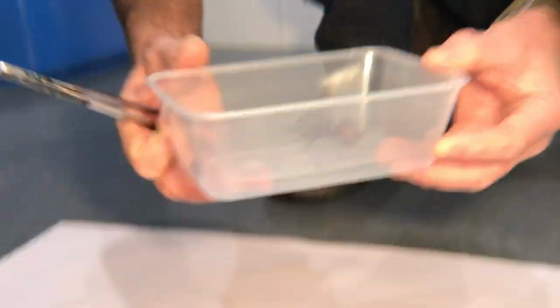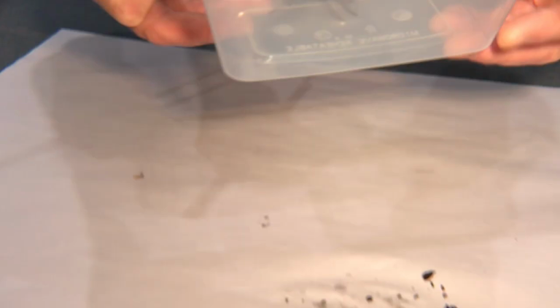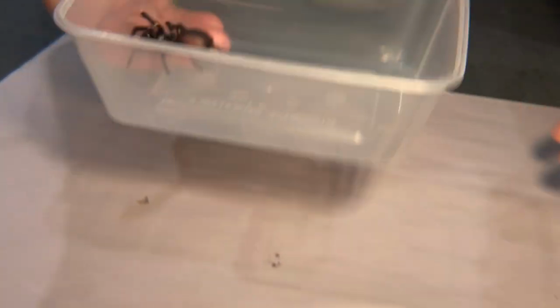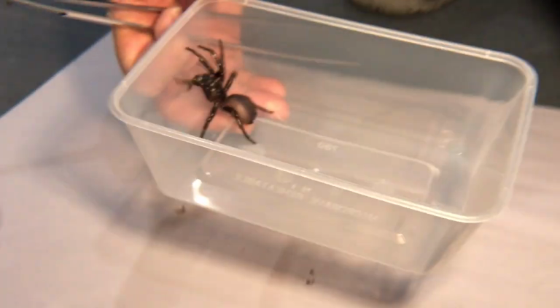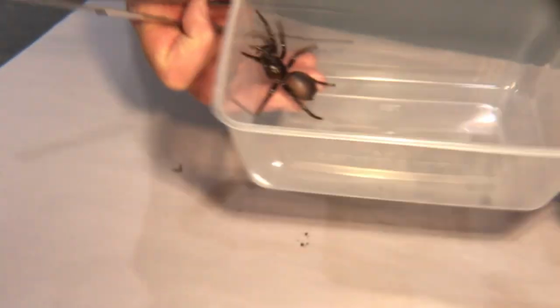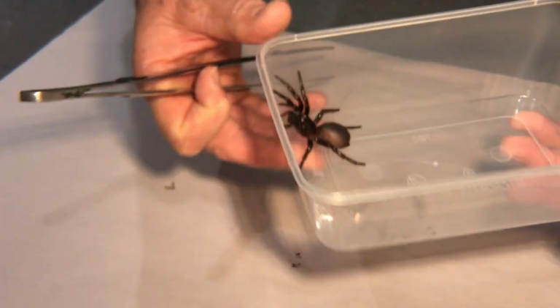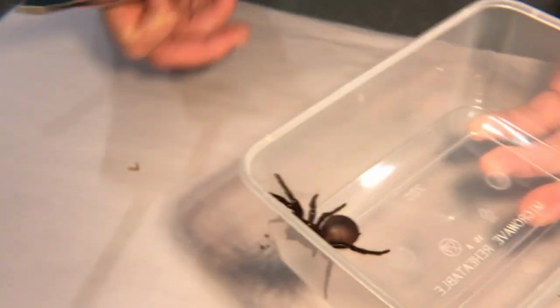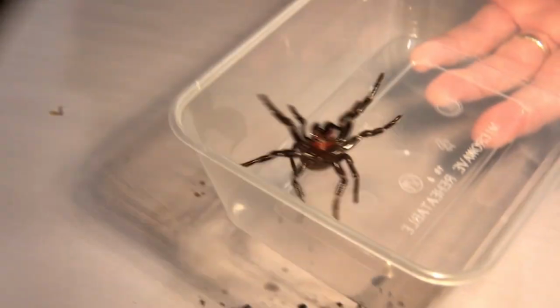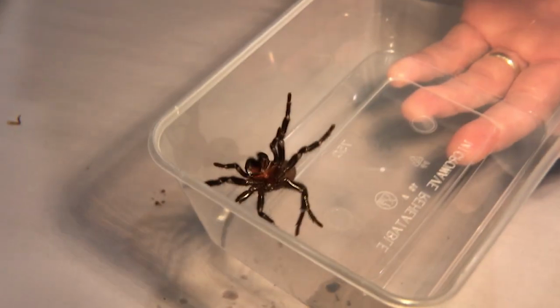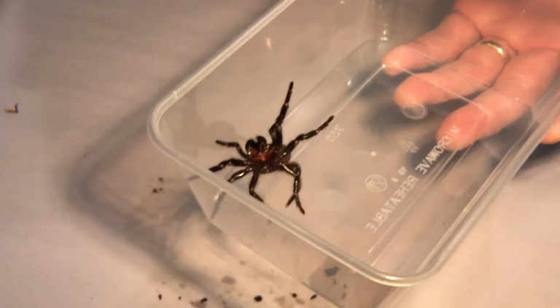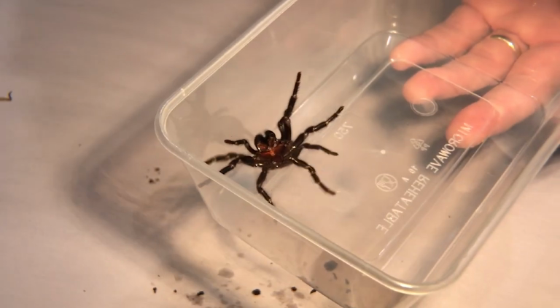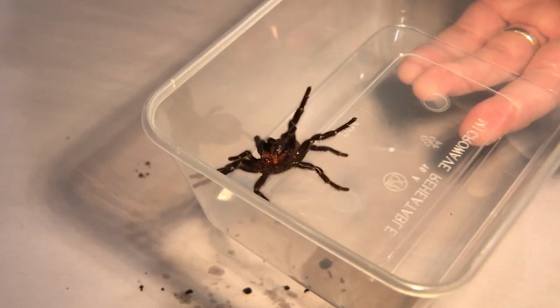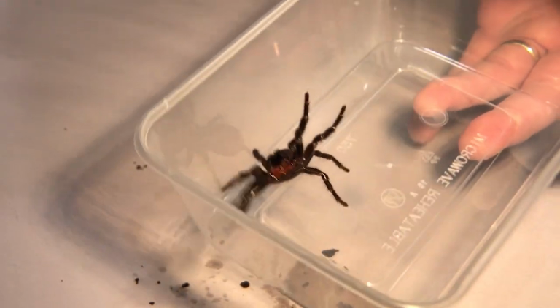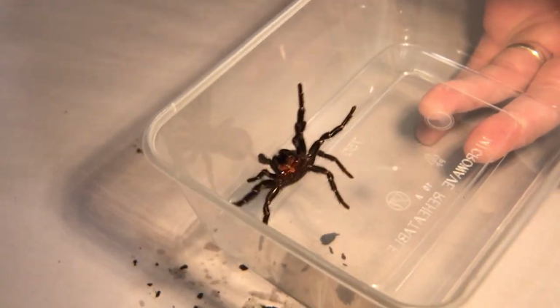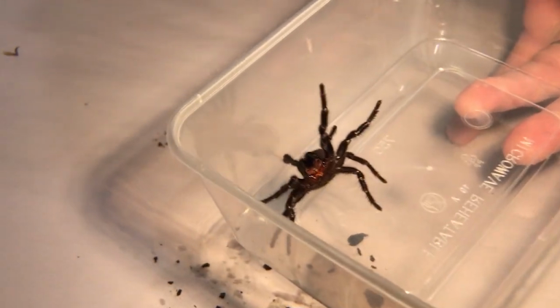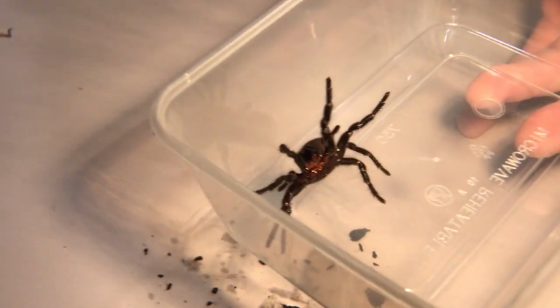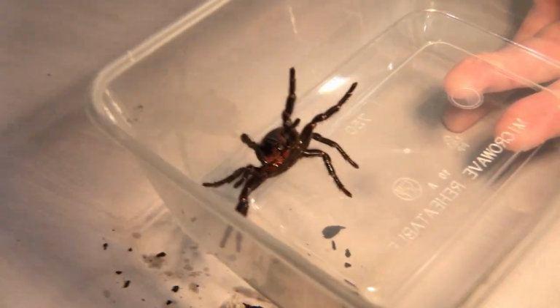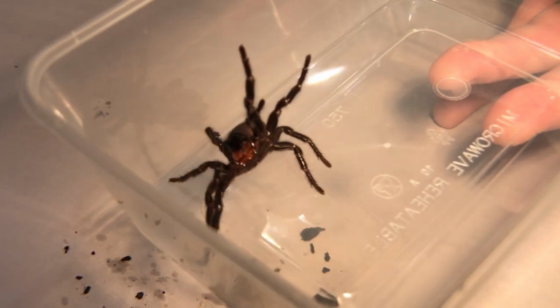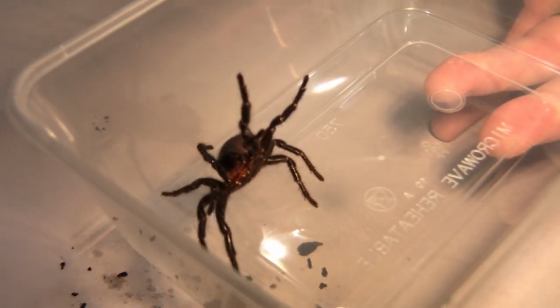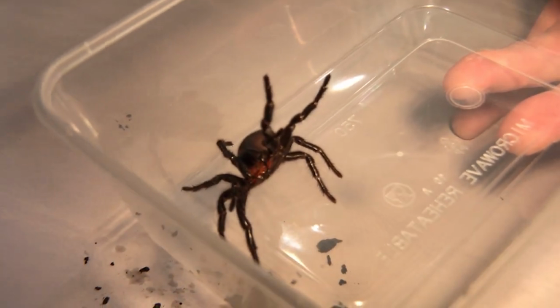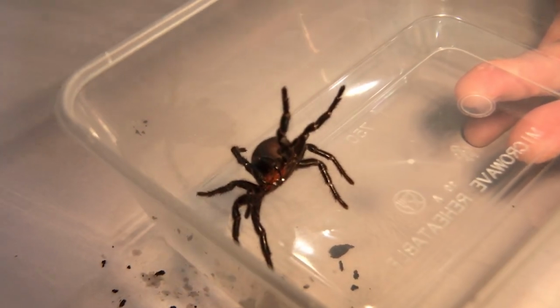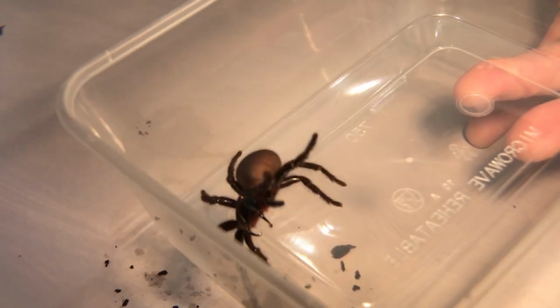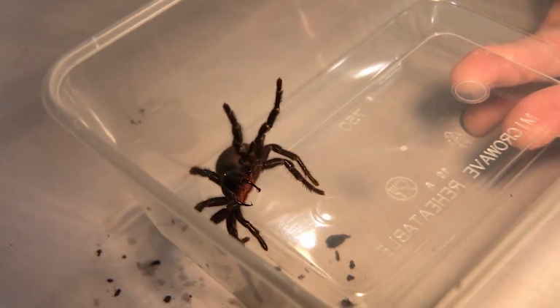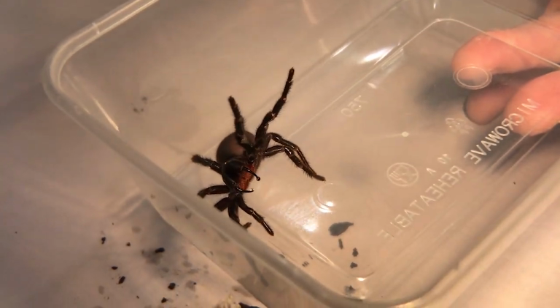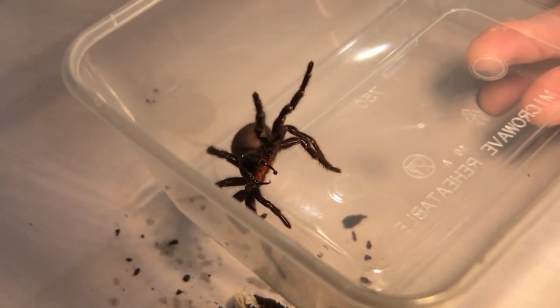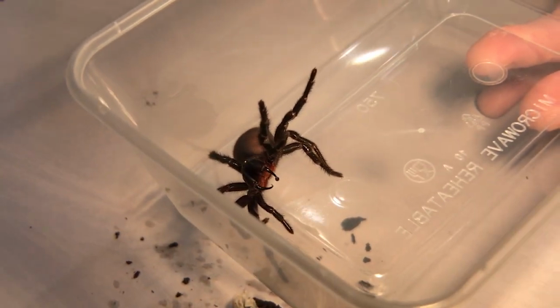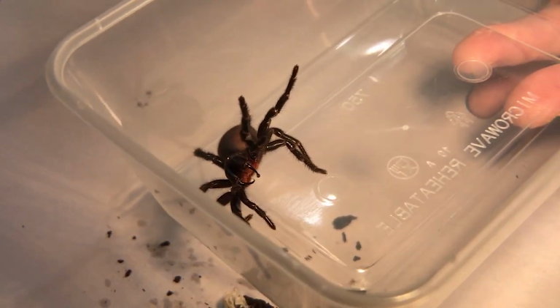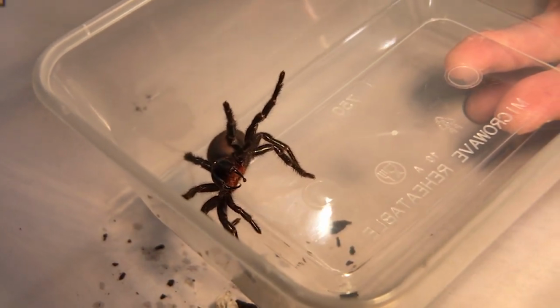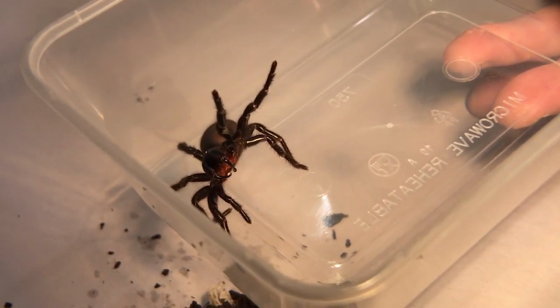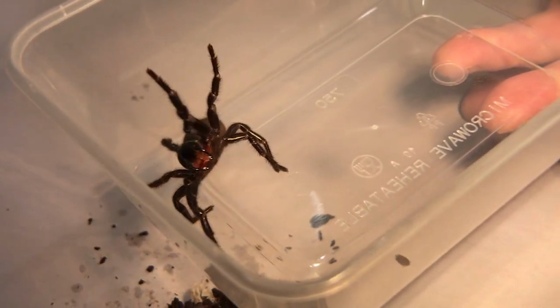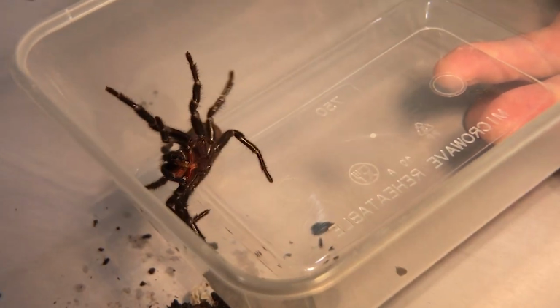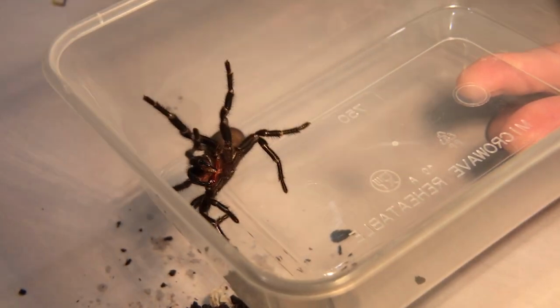Just for reference, they don't jump and they have difficulty climbing smooth surfaces, so it's not too difficult to catch a funnel web and take it outside.